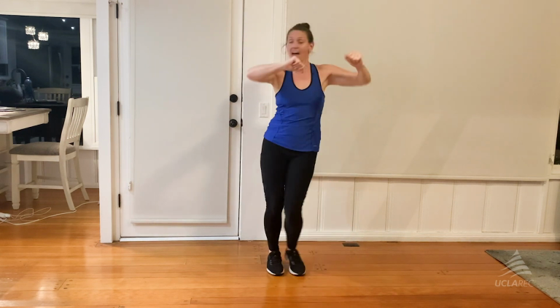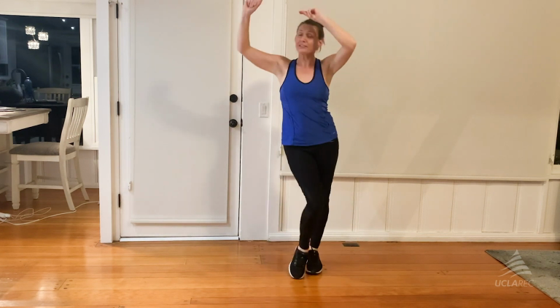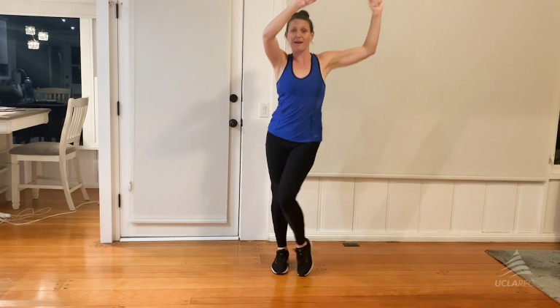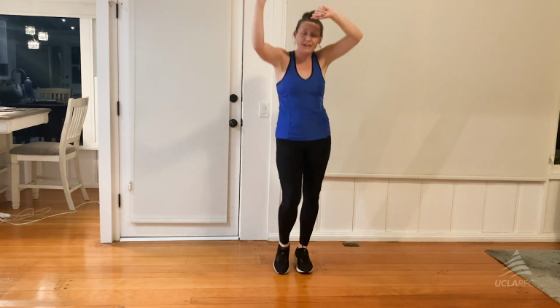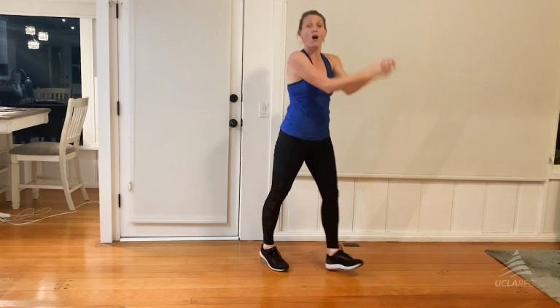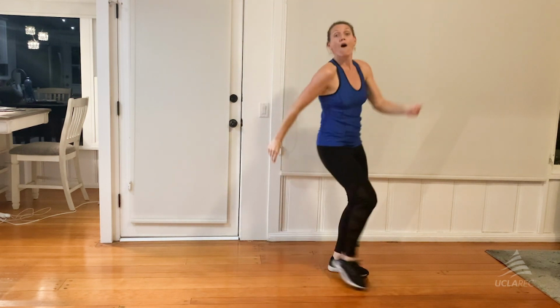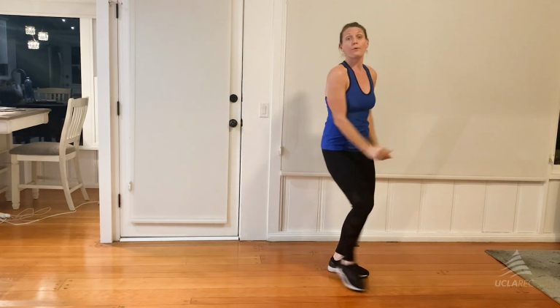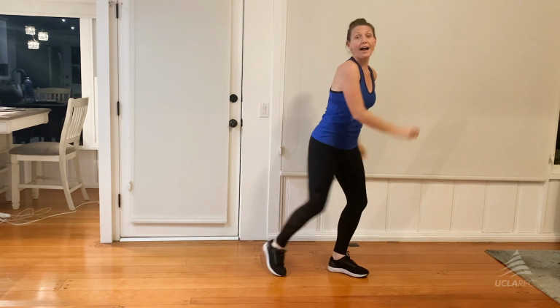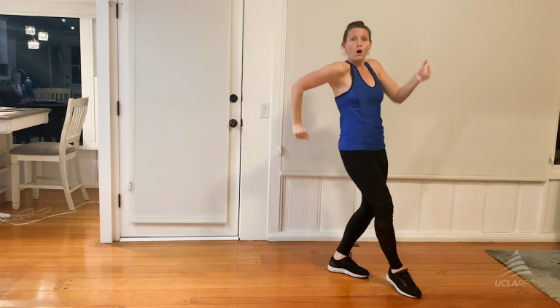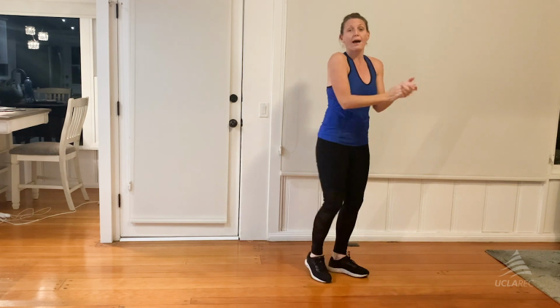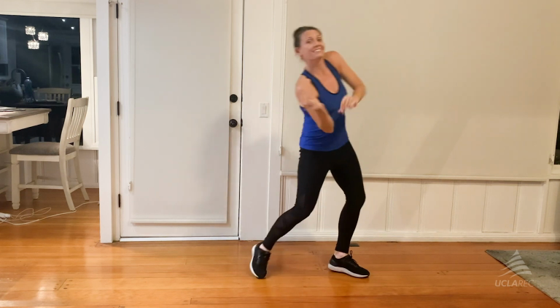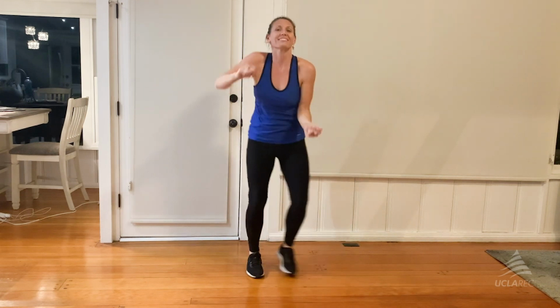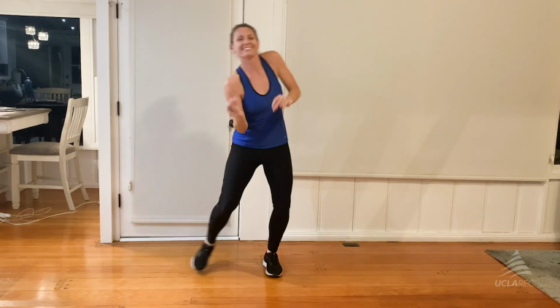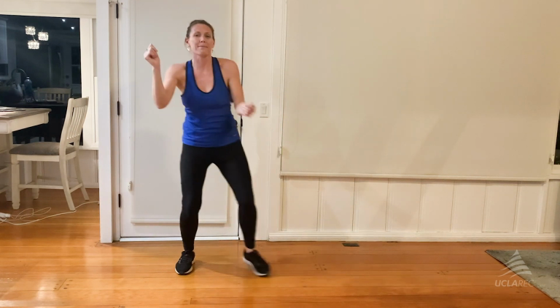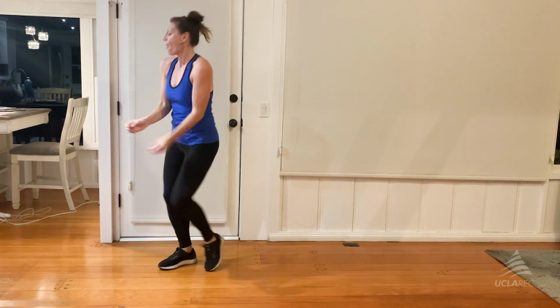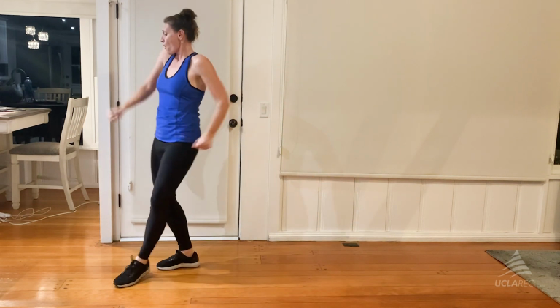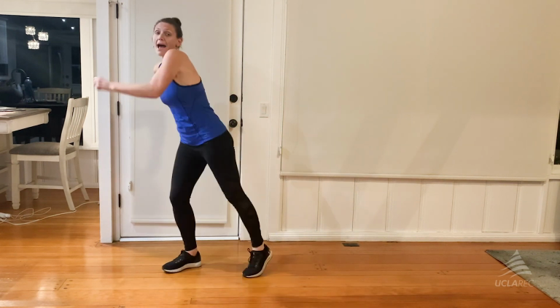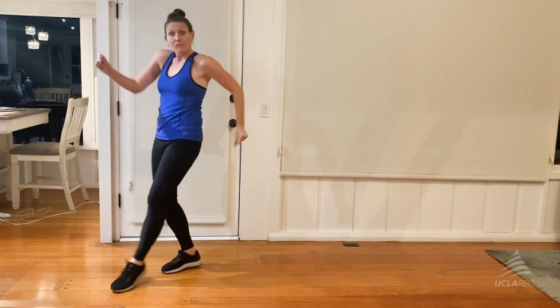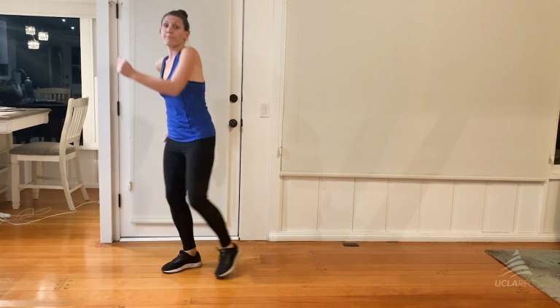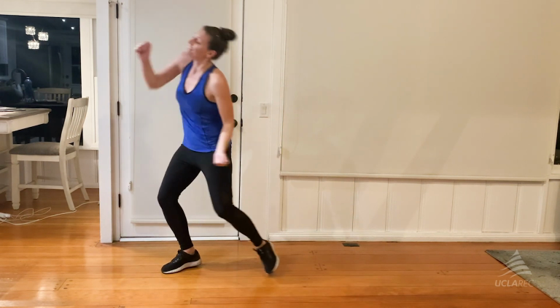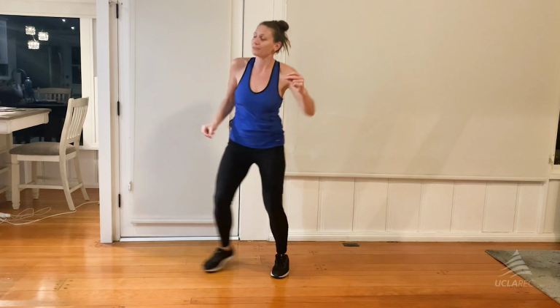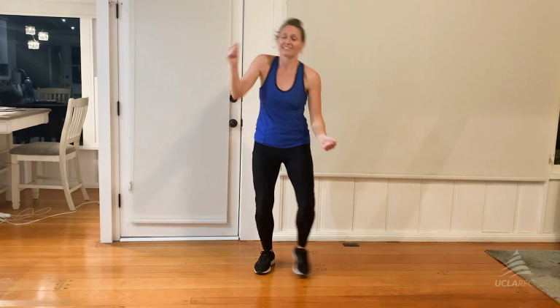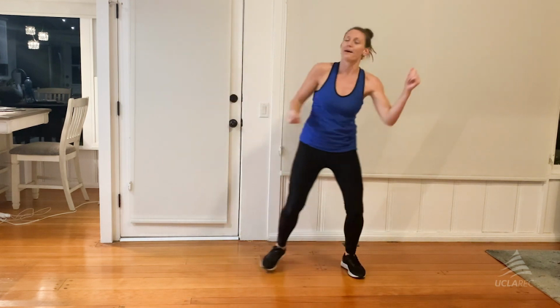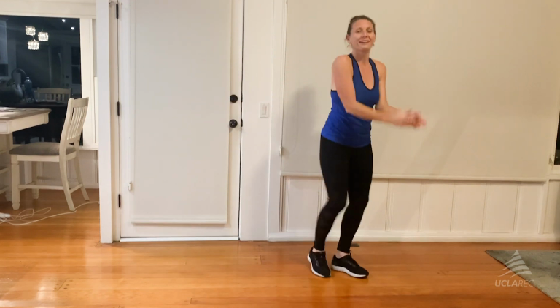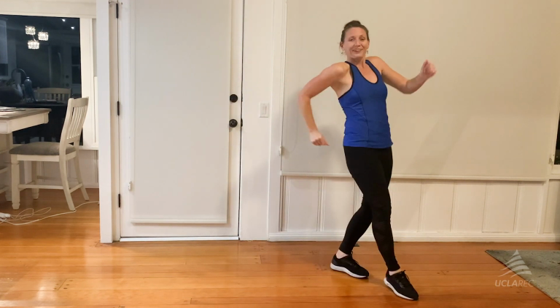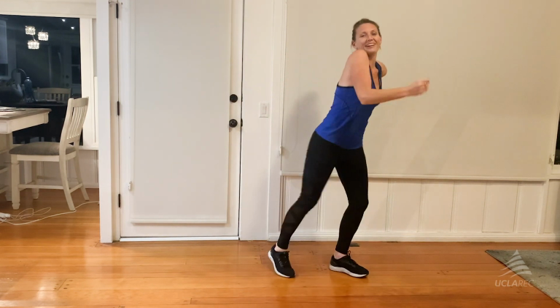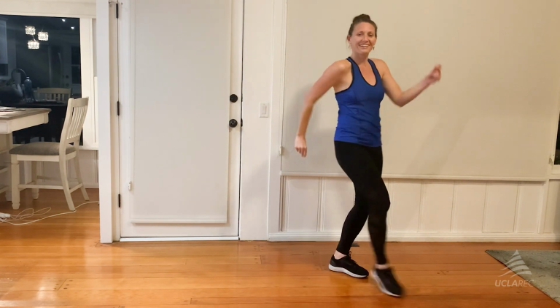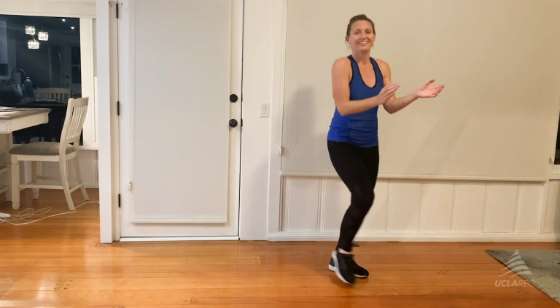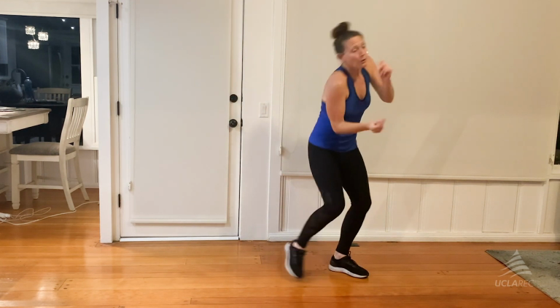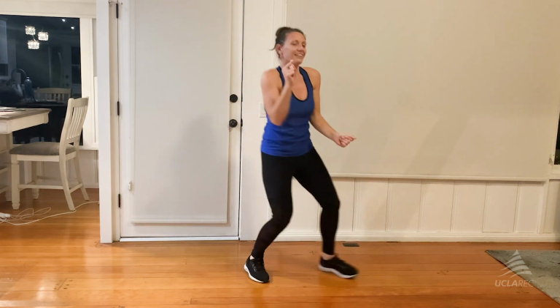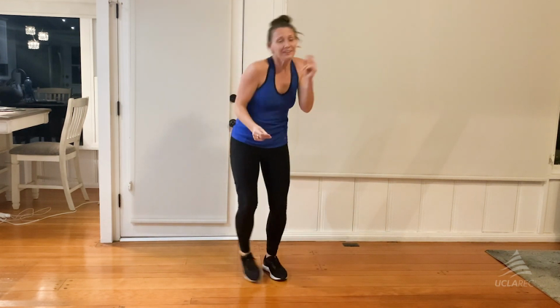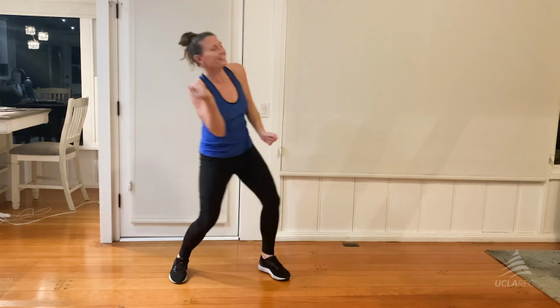New step. Here we go. Forward, back, forward, back. Double, side, step. Forward, back, forward, back. Double, side, step. Woo! Wiggle it. Wiggle it.